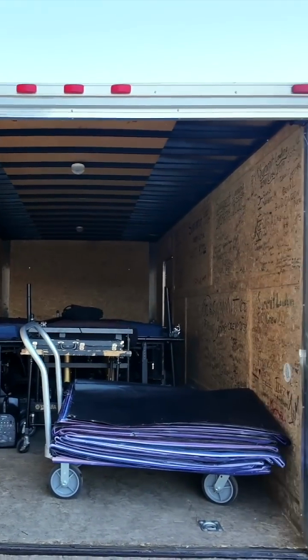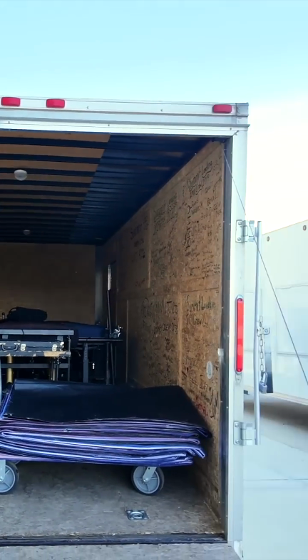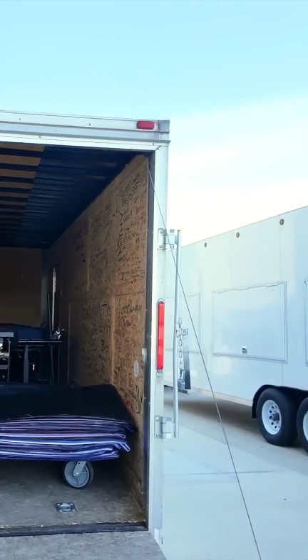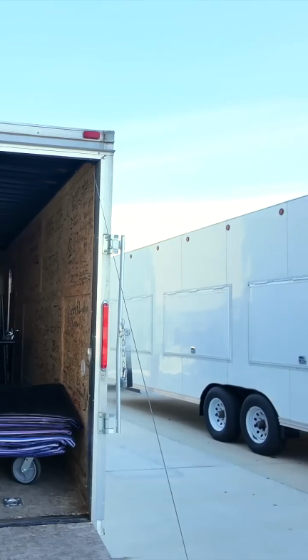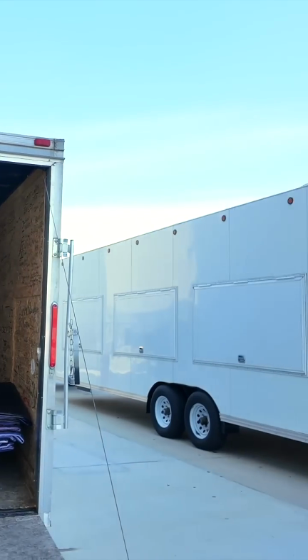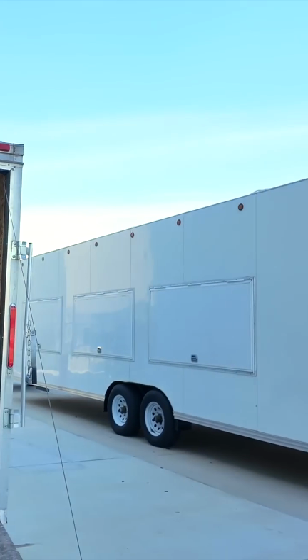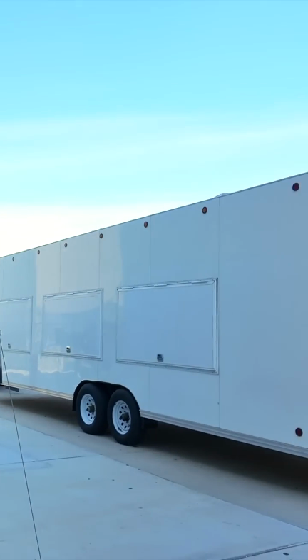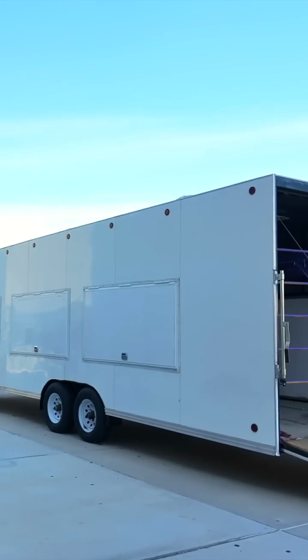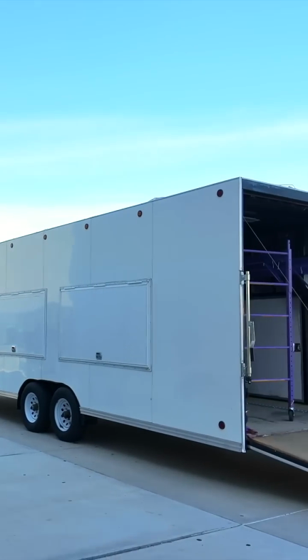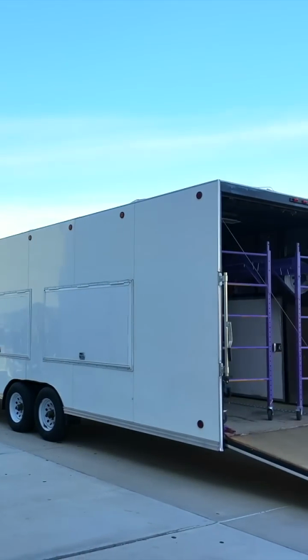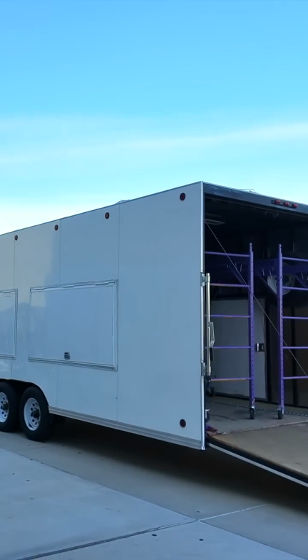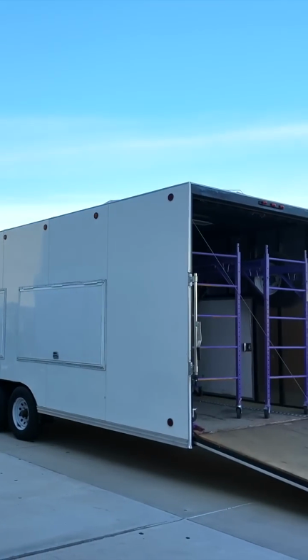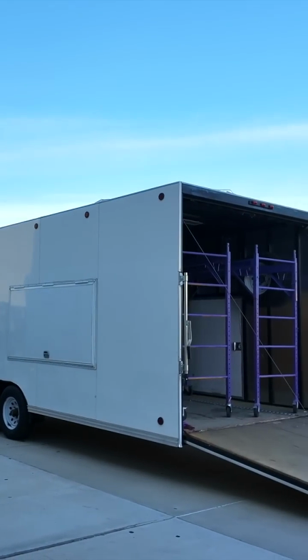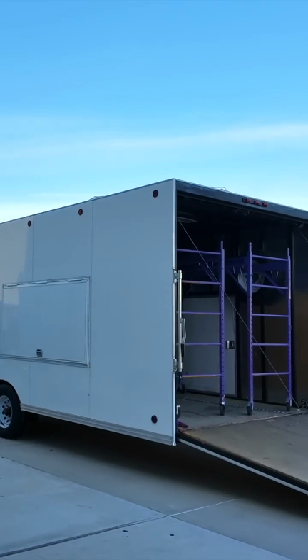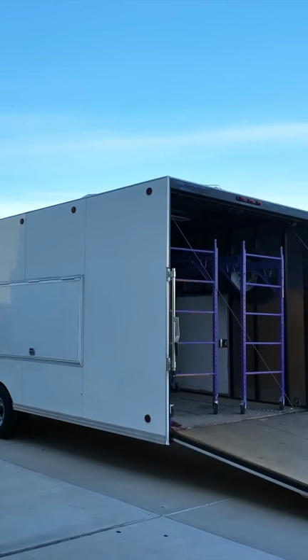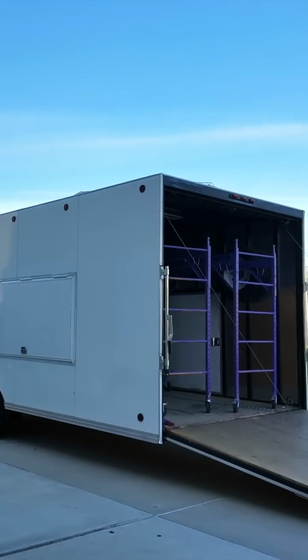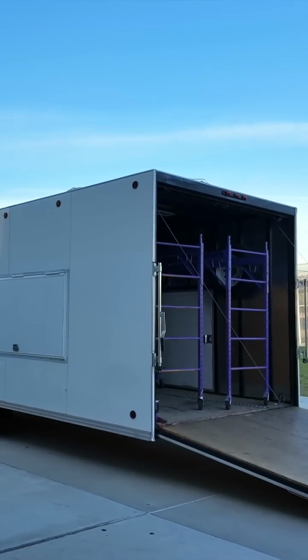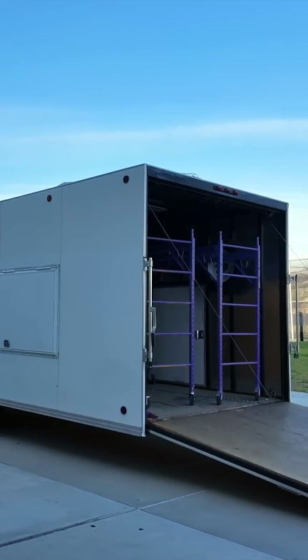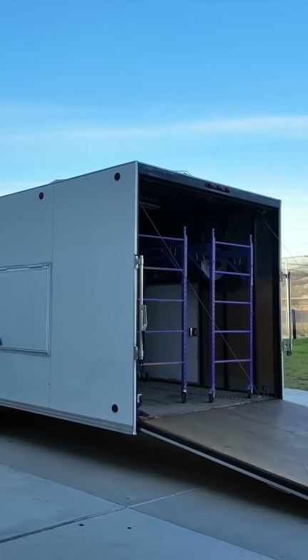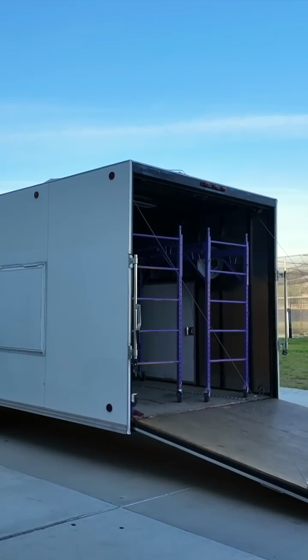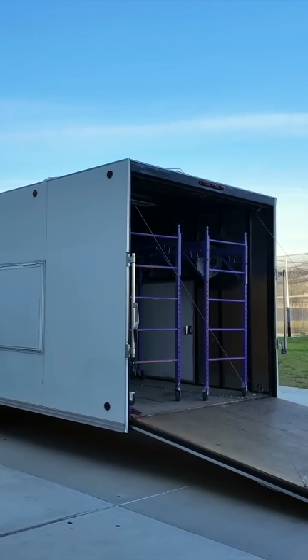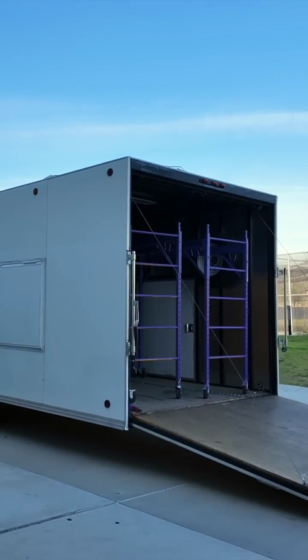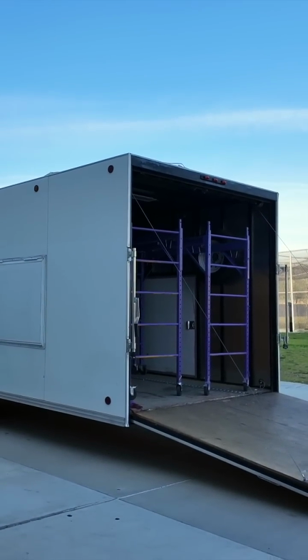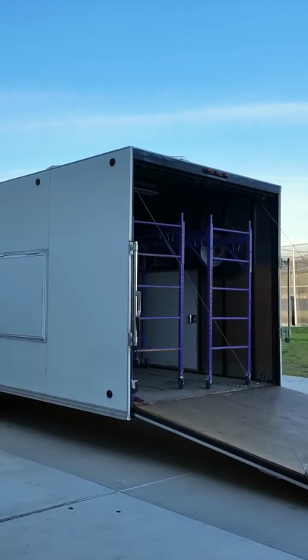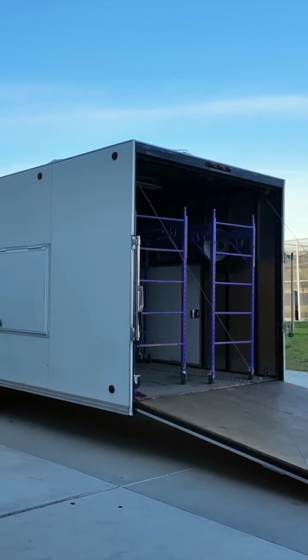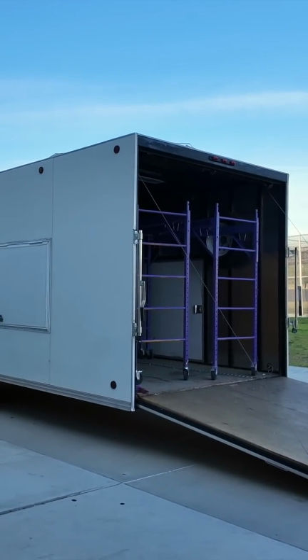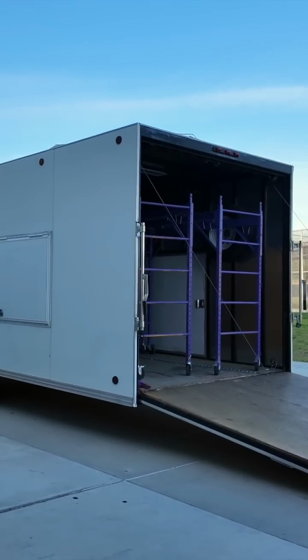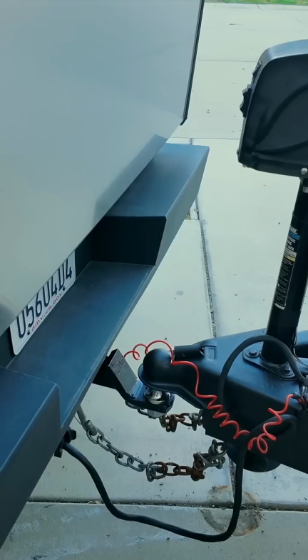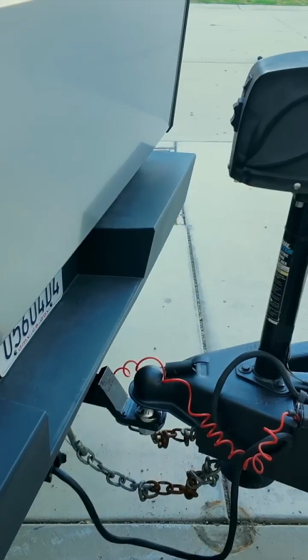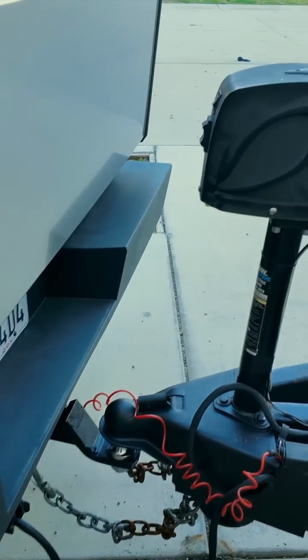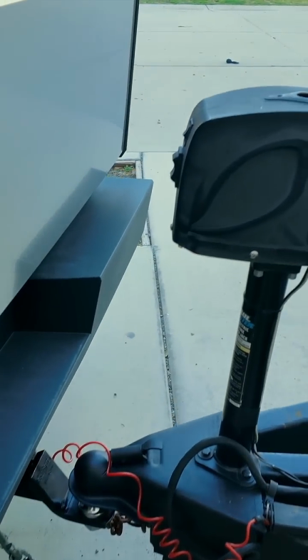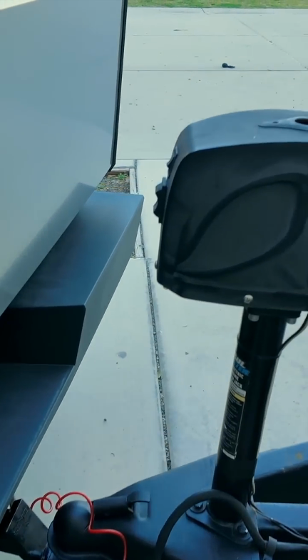This is the other trailer they are pulling. It's going to be pulled by a Tundra. Everything looks good.